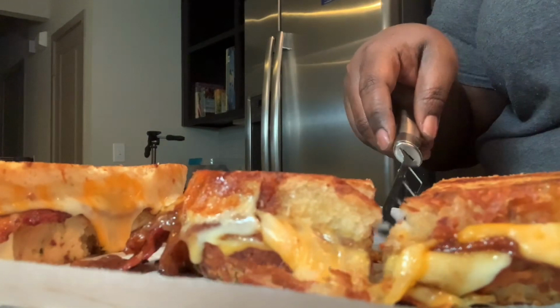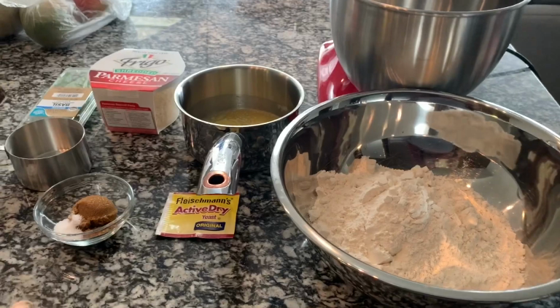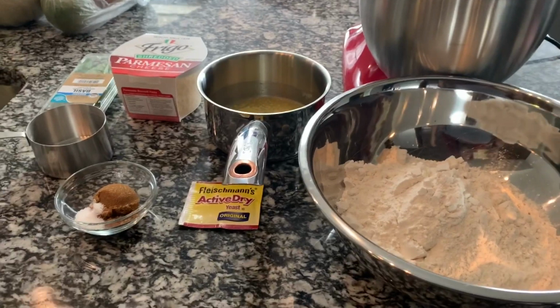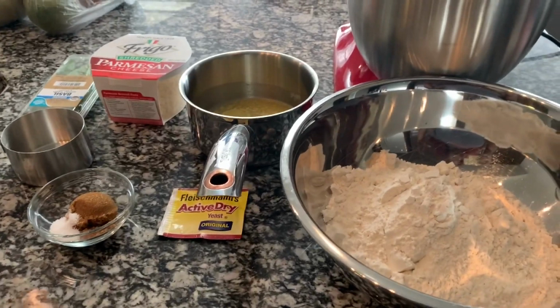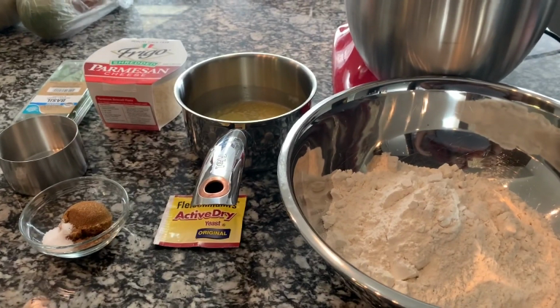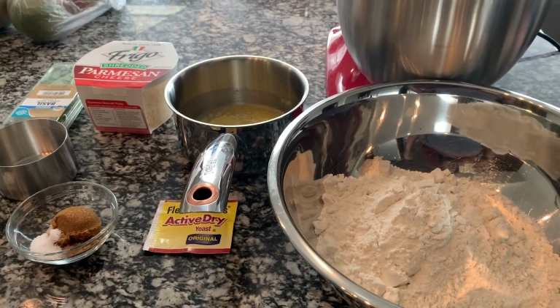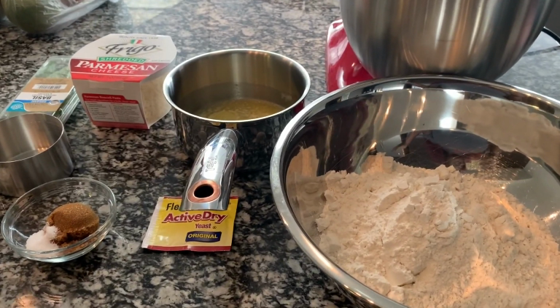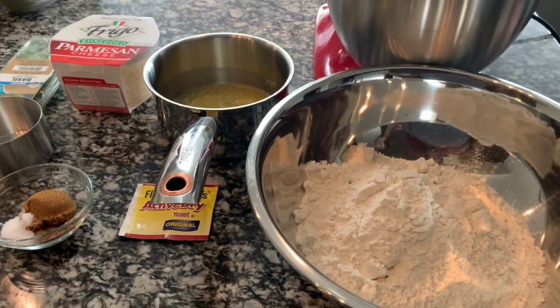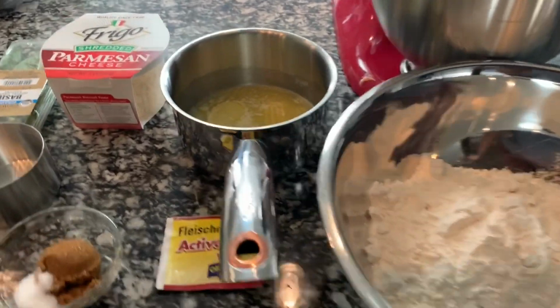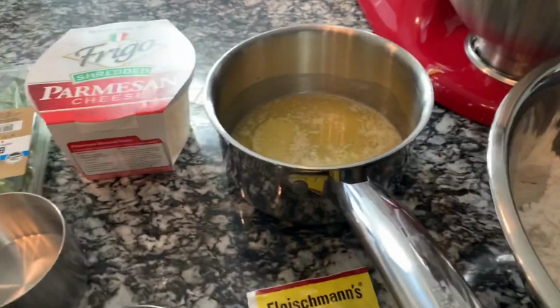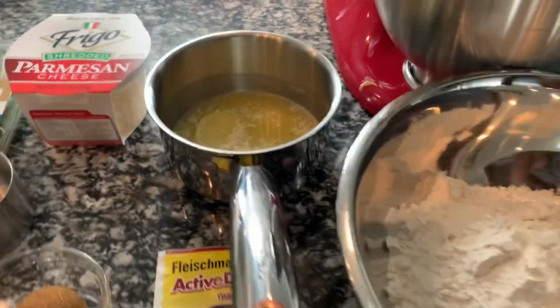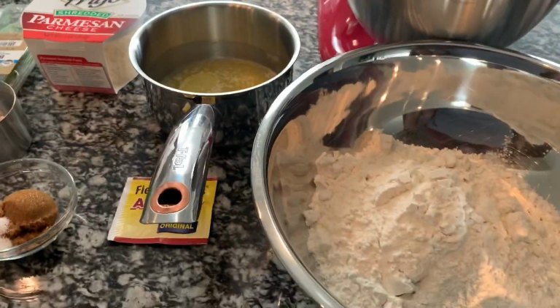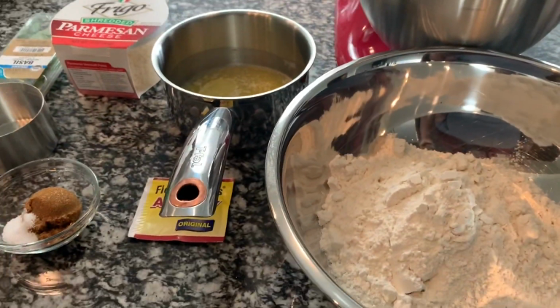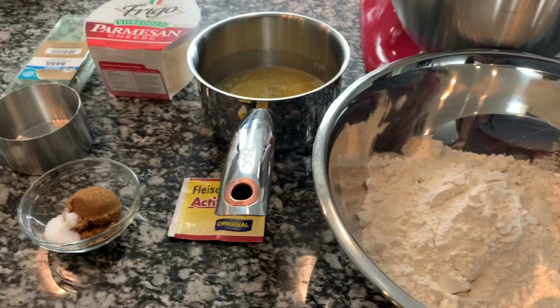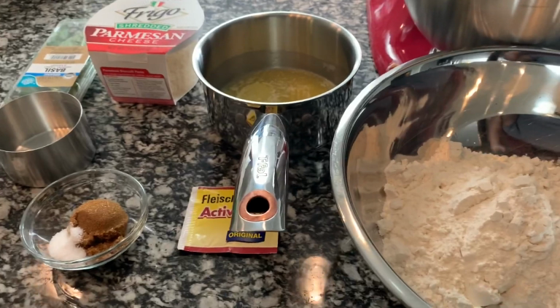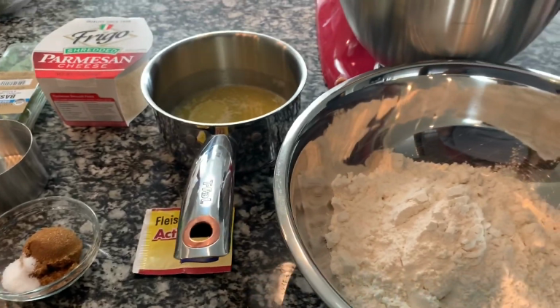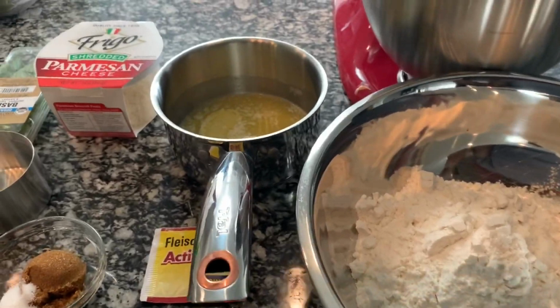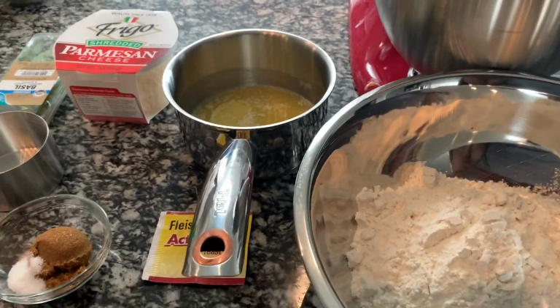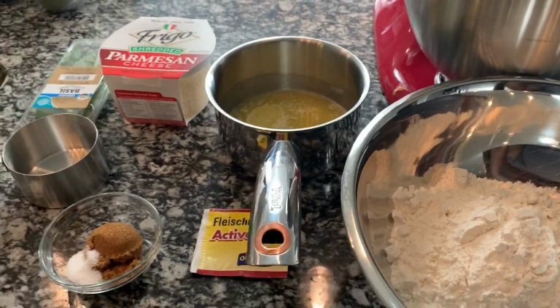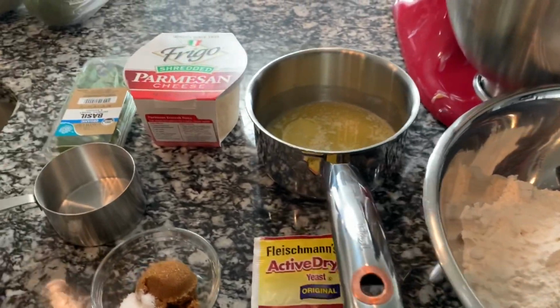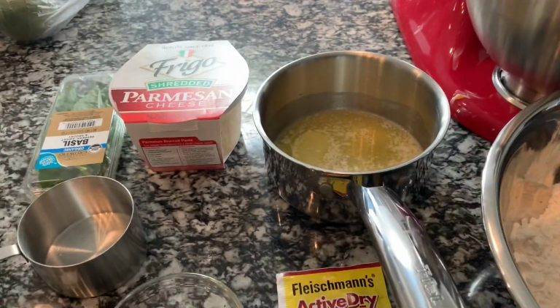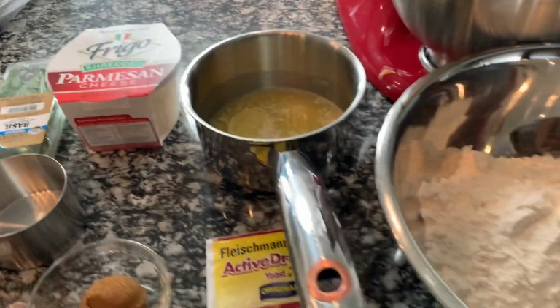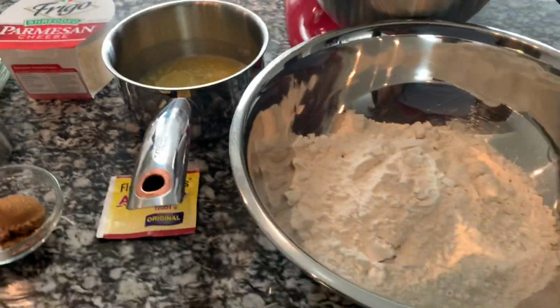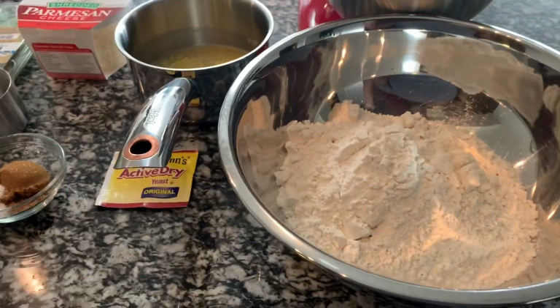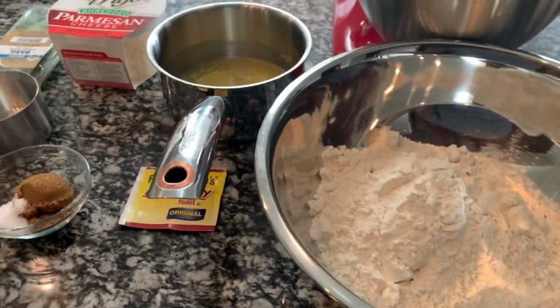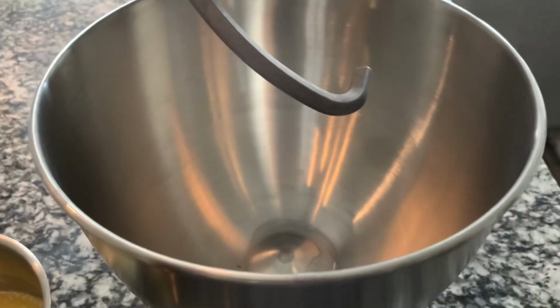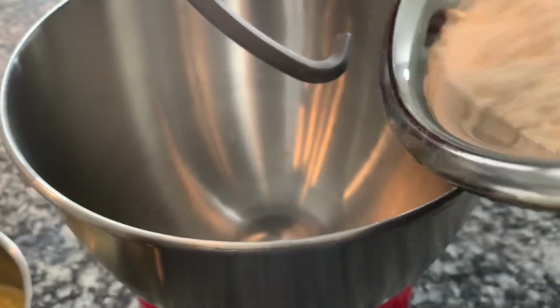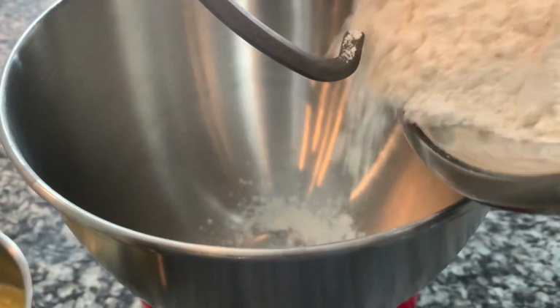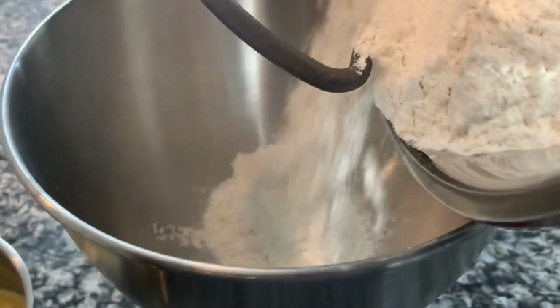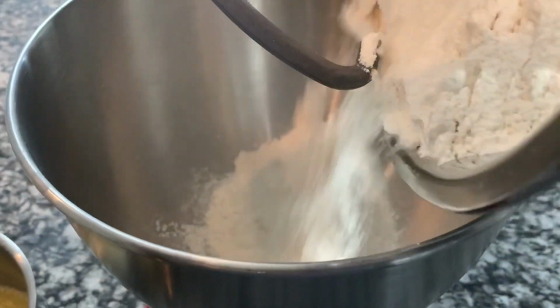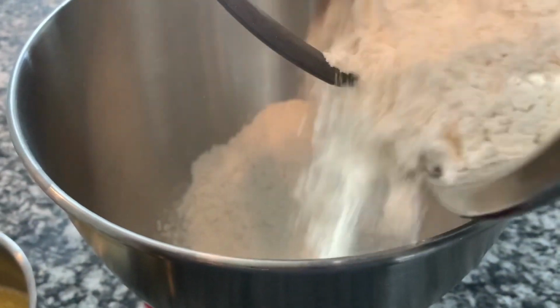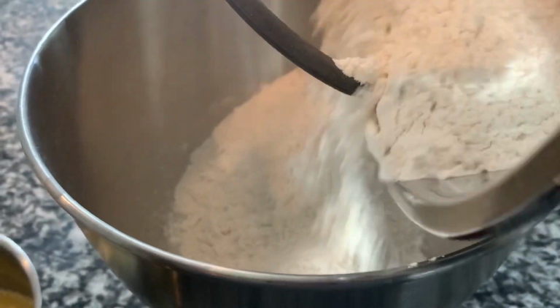I'm going to get into this recipe. First, I'm going to make a quick bread recipe that my father-in-law taught me a few years ago. It's pretty simple — I'm basically going to throw everything in my mixer.